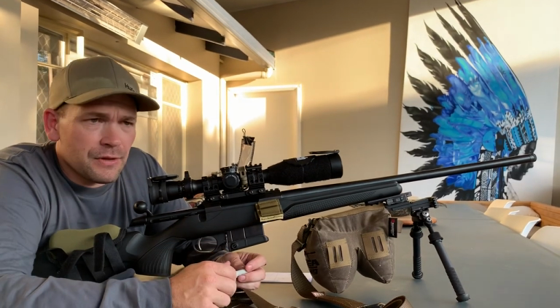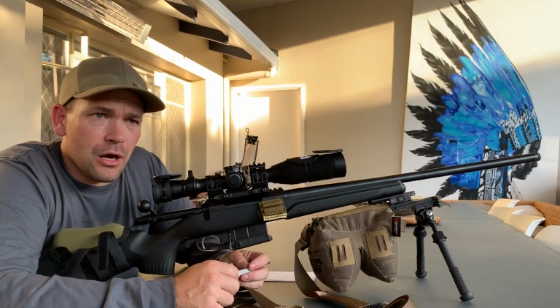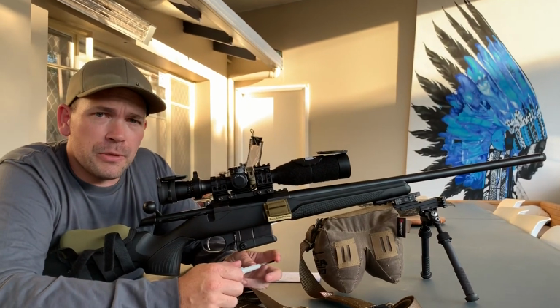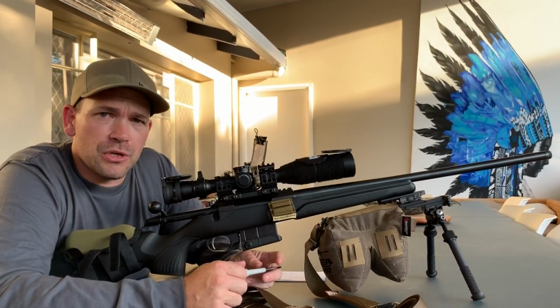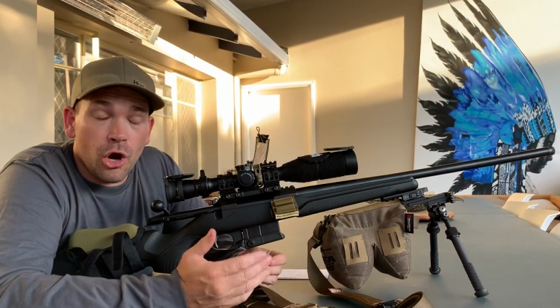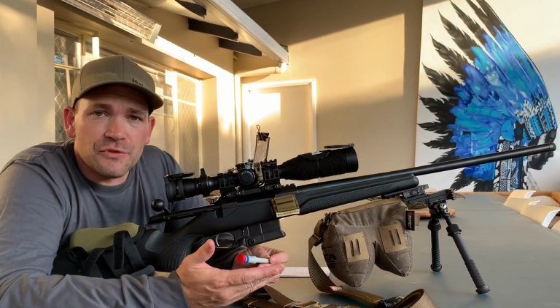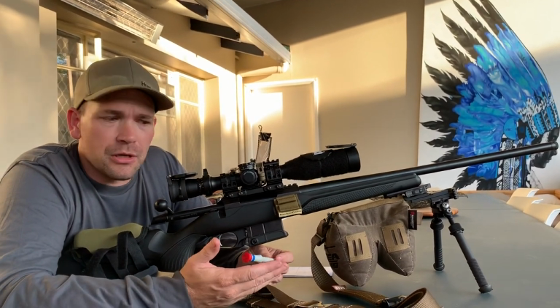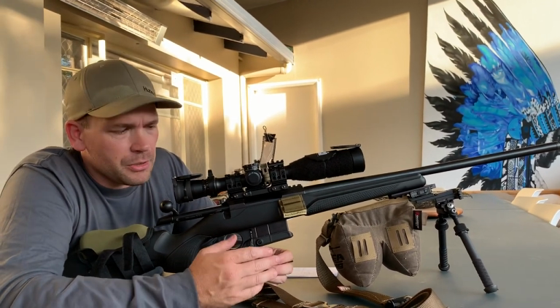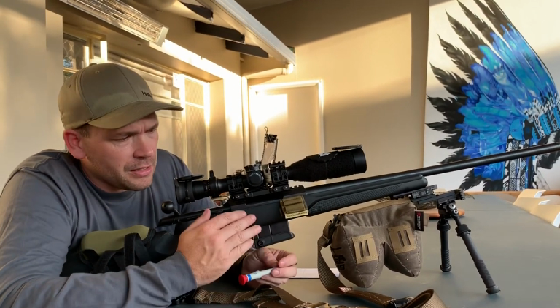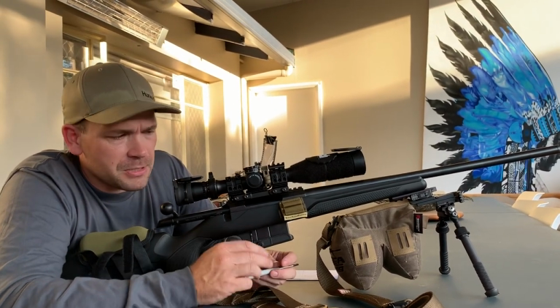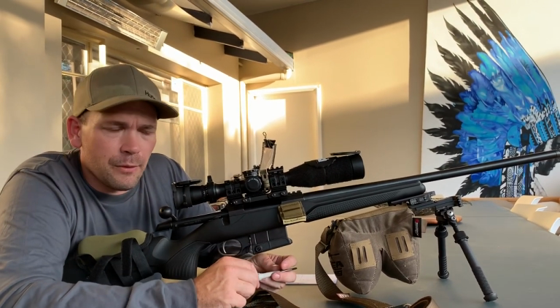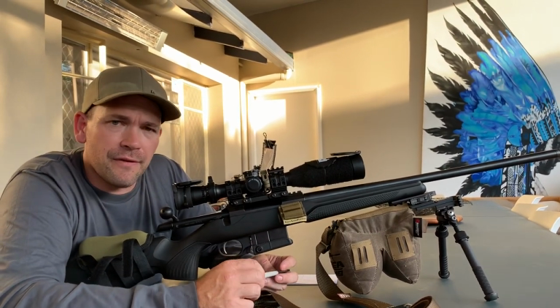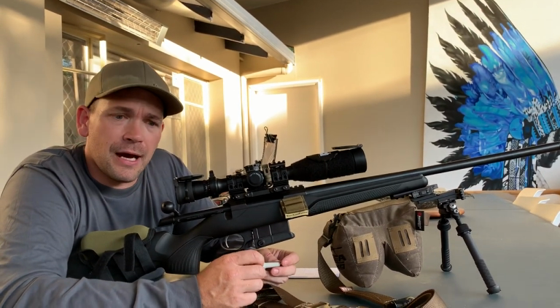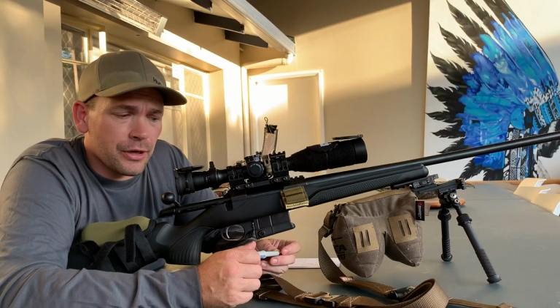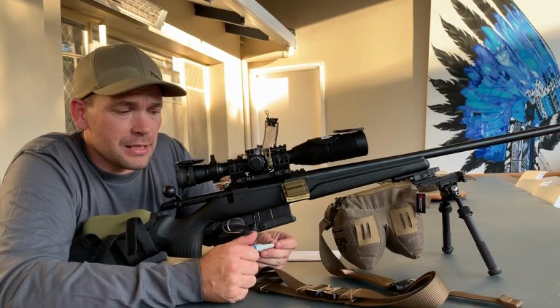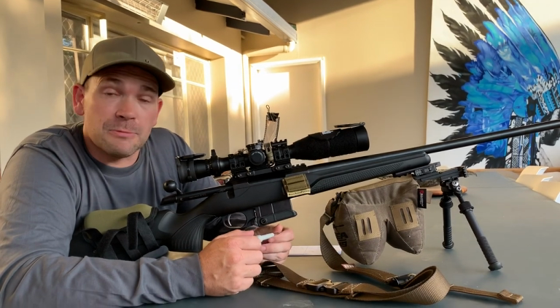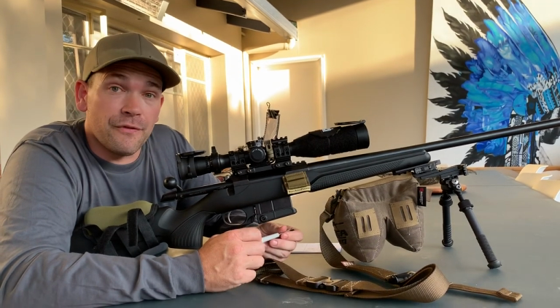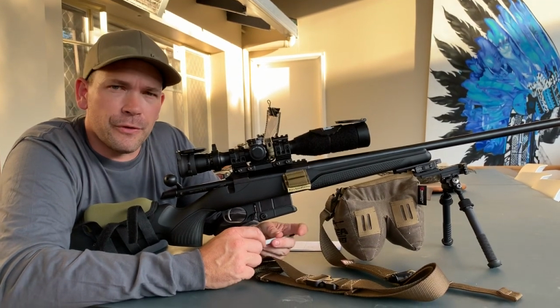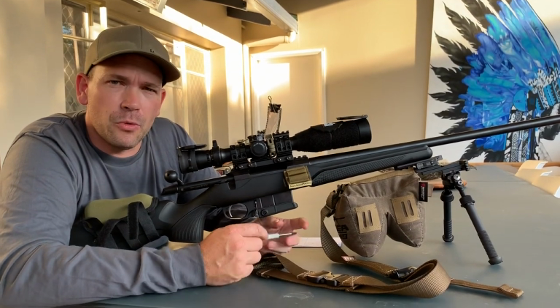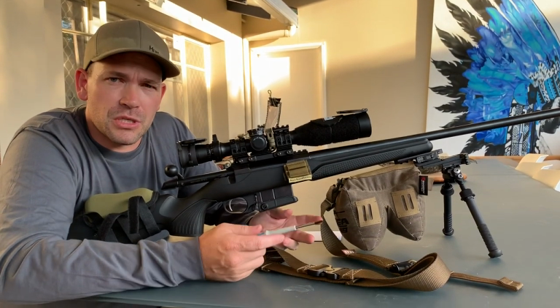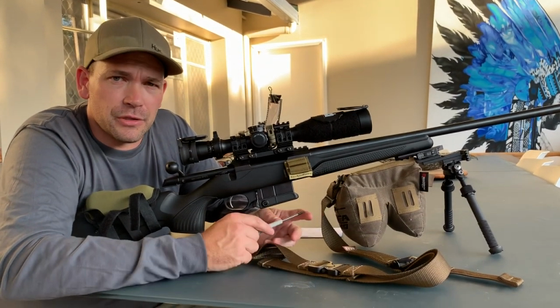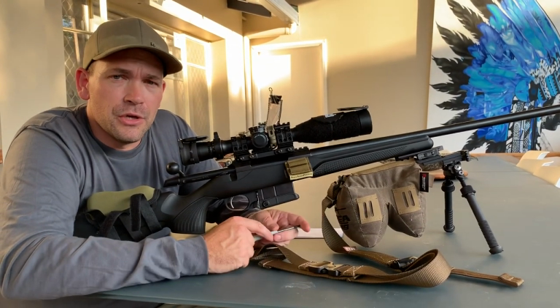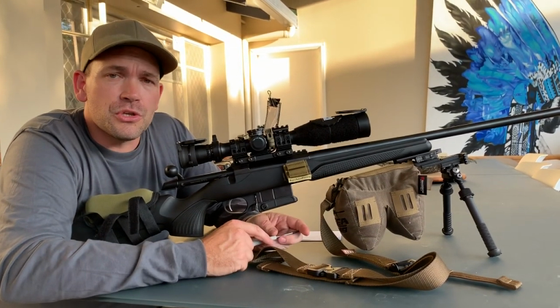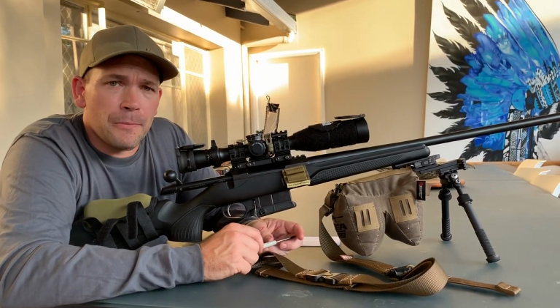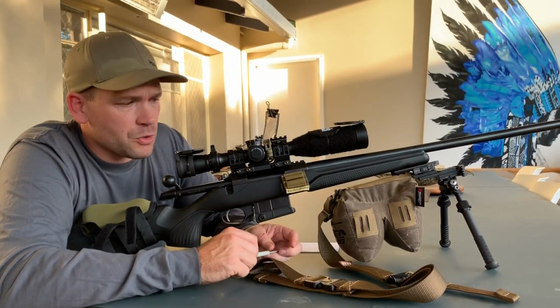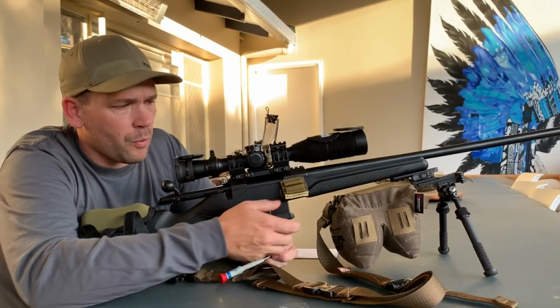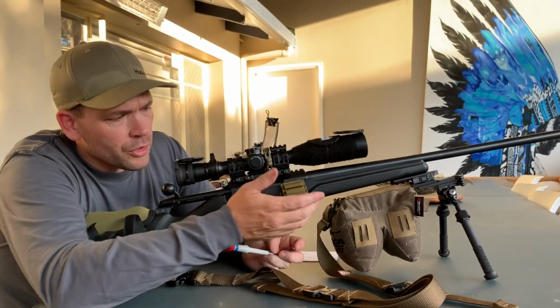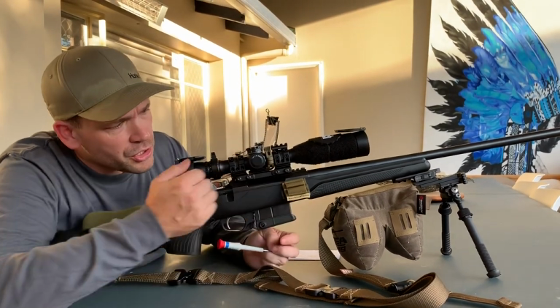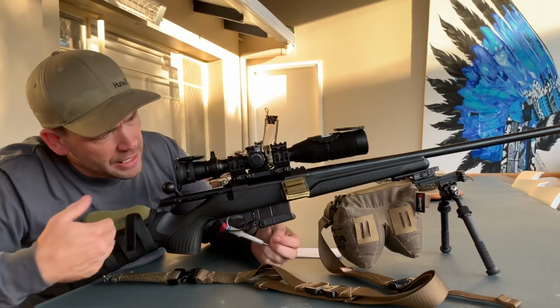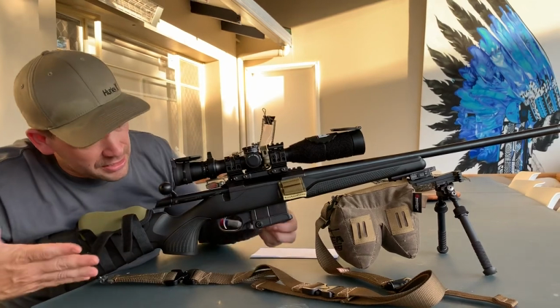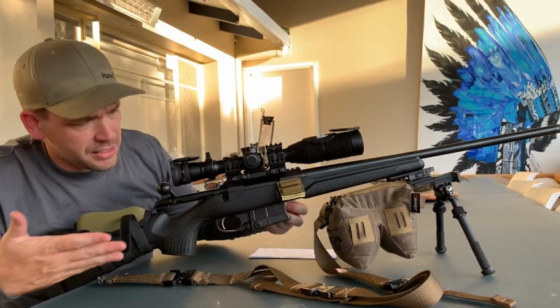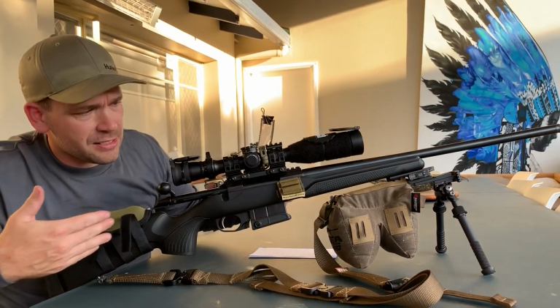Given the type of shooting I'm going to be doing, I've got this particular one in 6.5 Creedmoor, which is going to serve my purpose quite well.